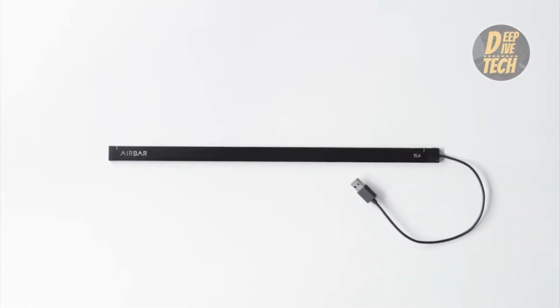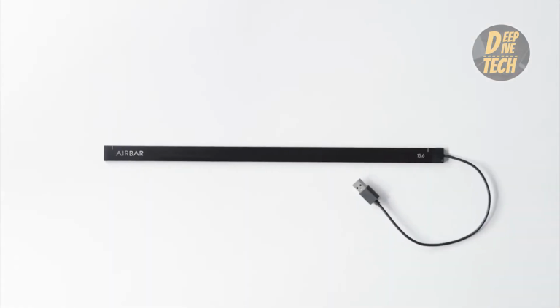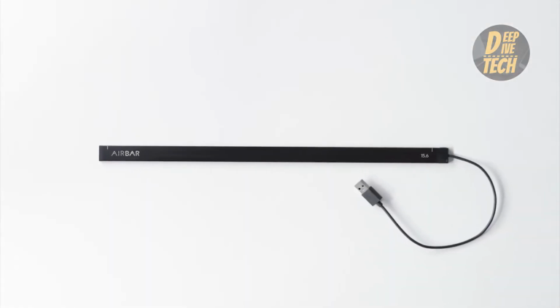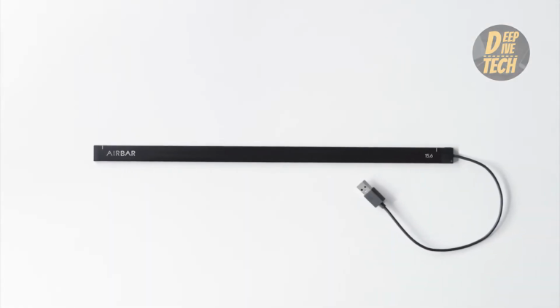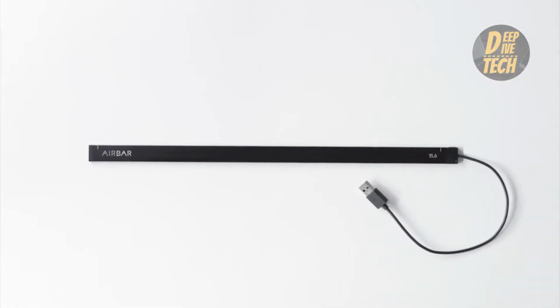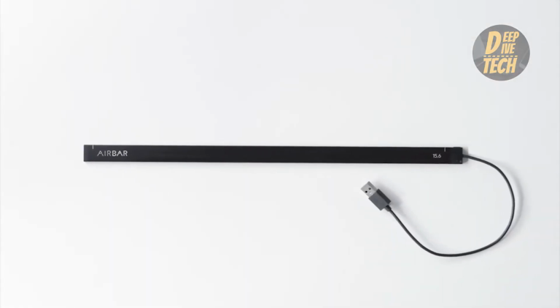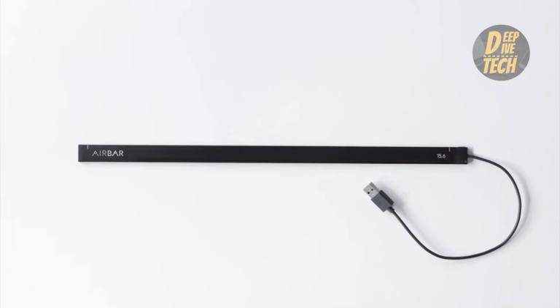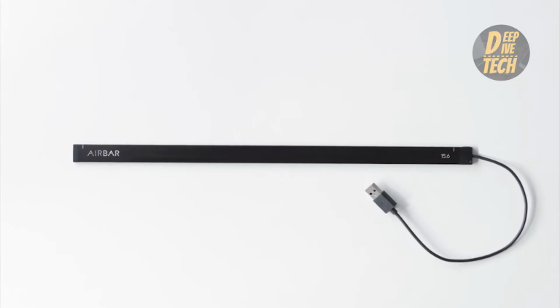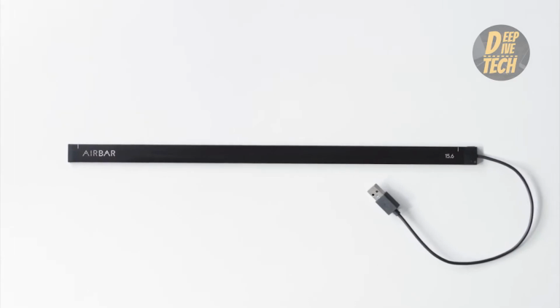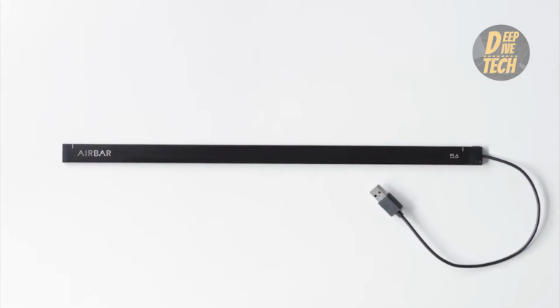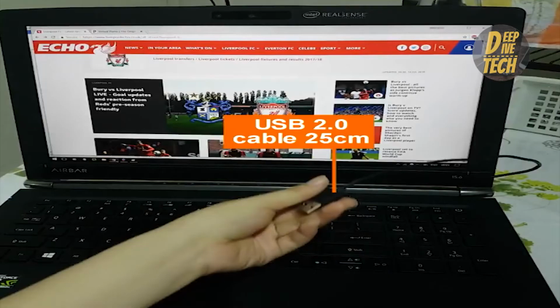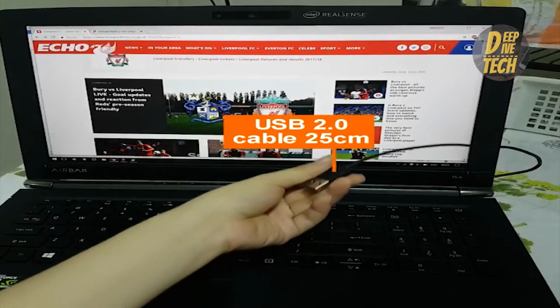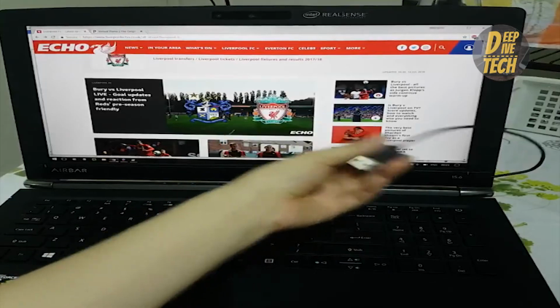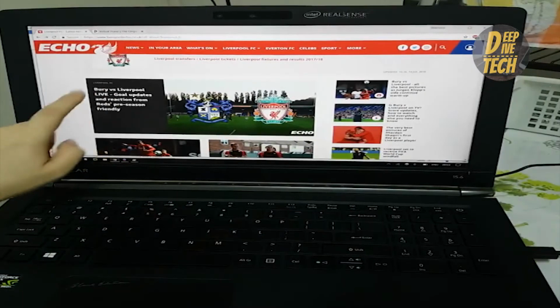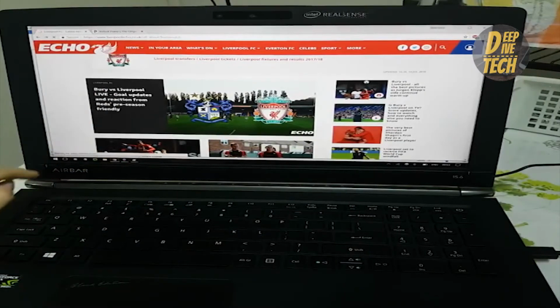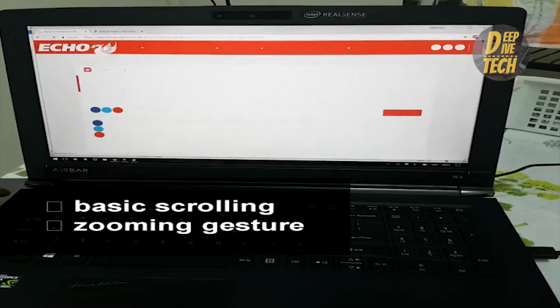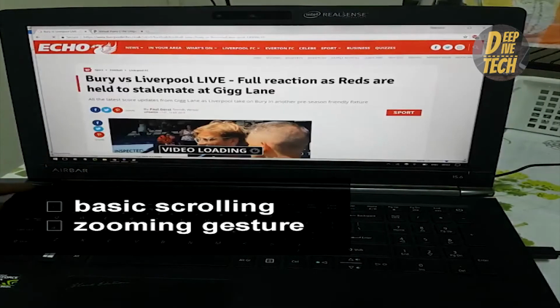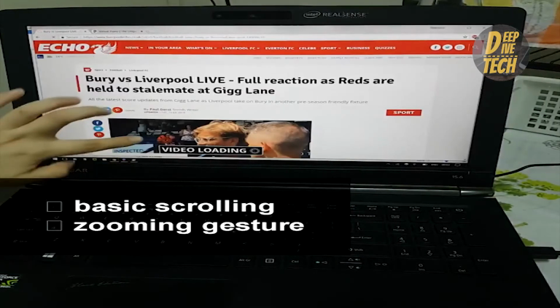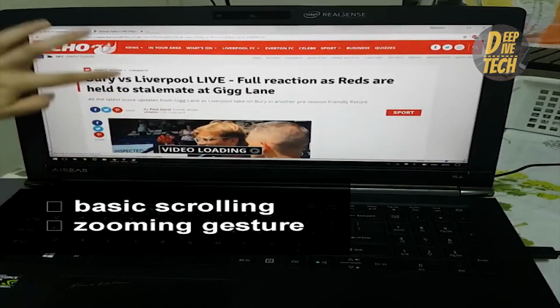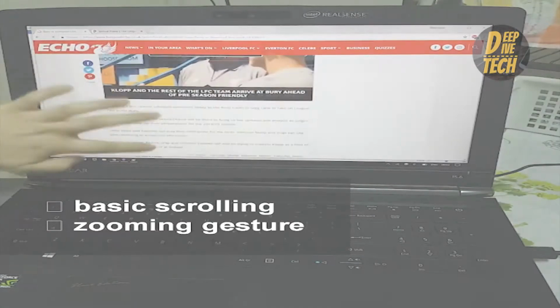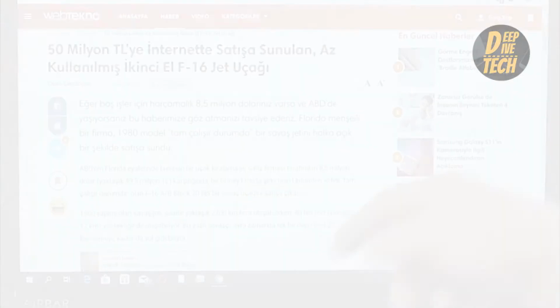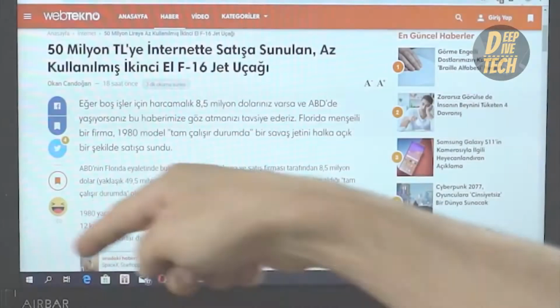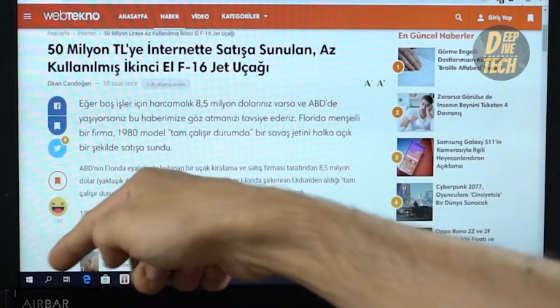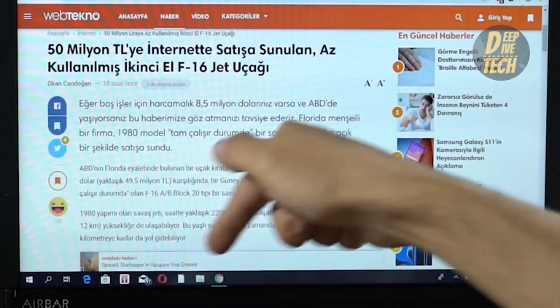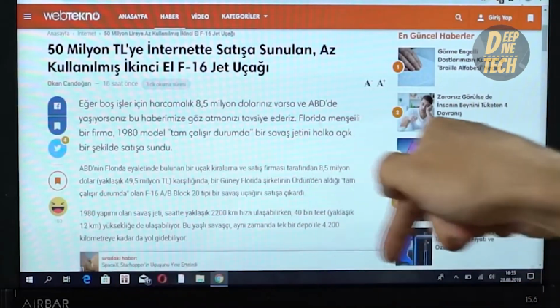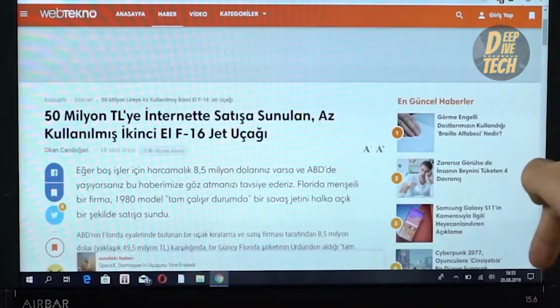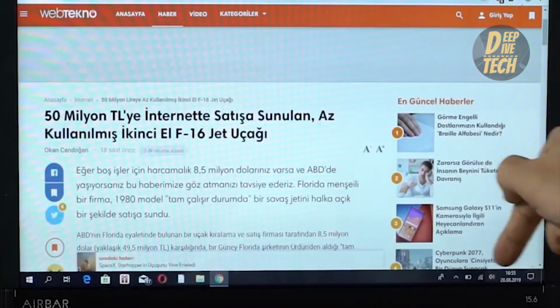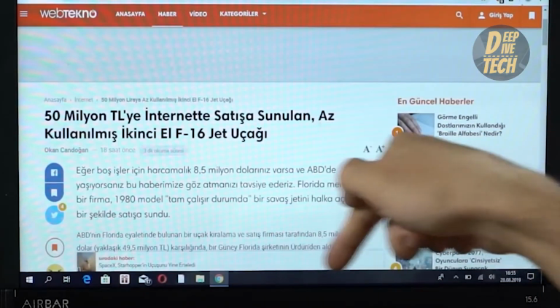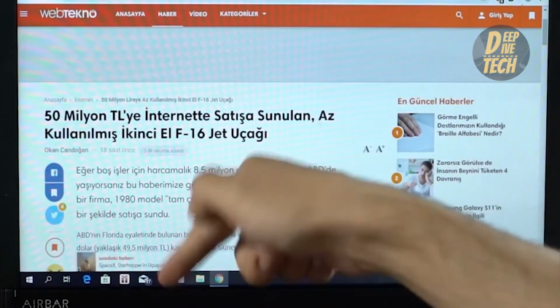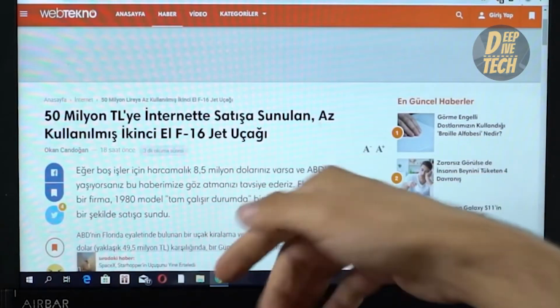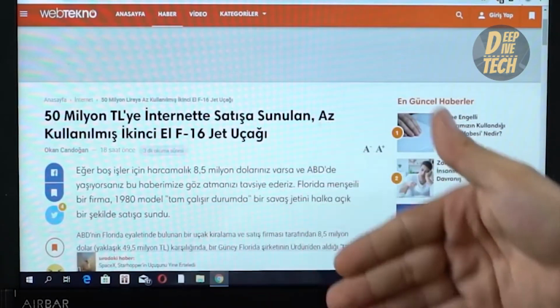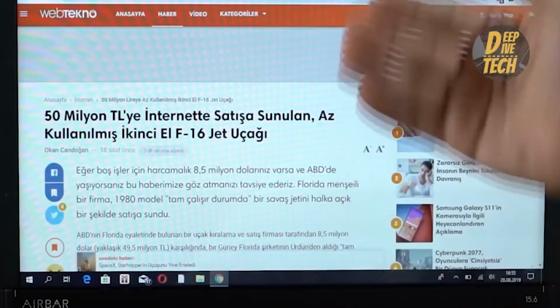Airbar sensor is extremely easy to set up. Just connect via USB port and touch. It only needs one time alignment, and then you are set for a long time.